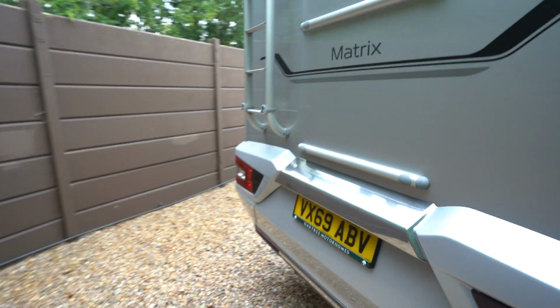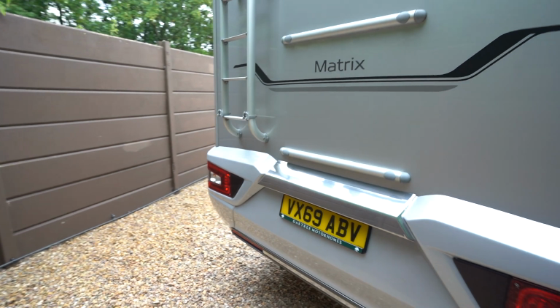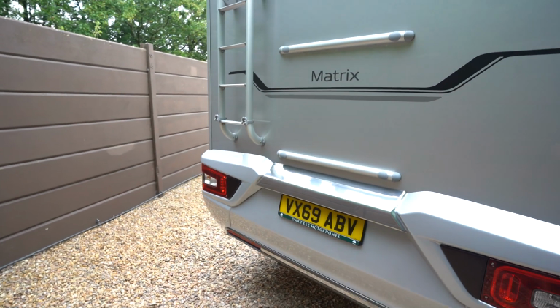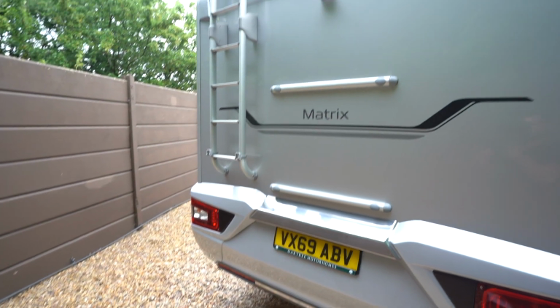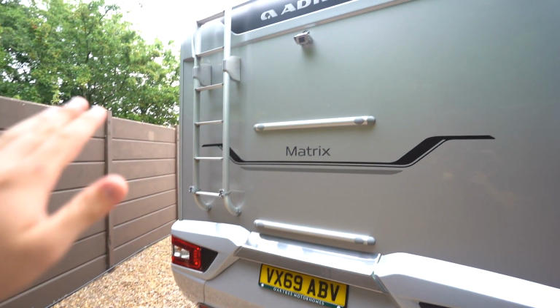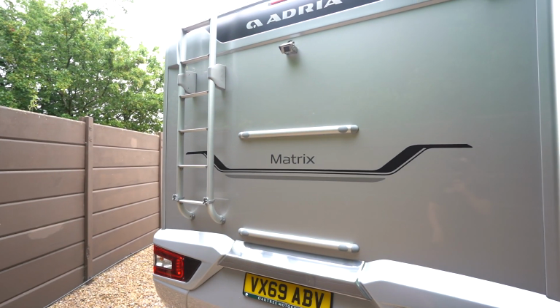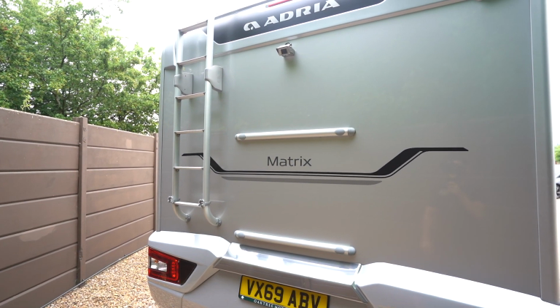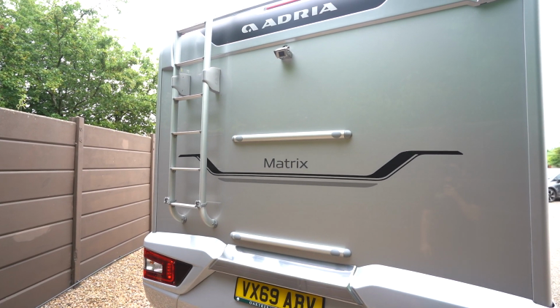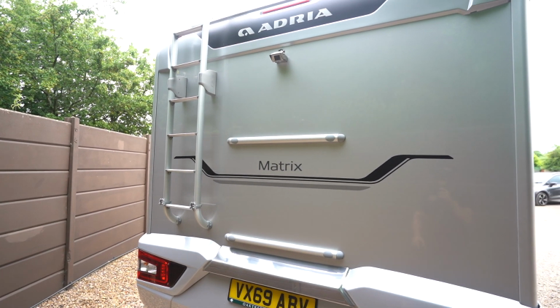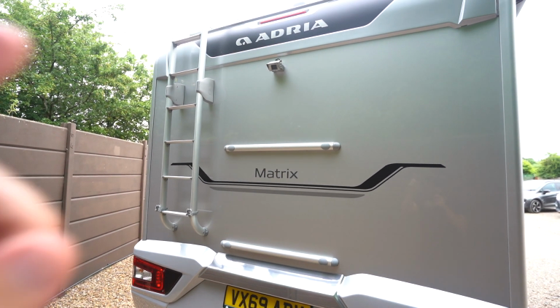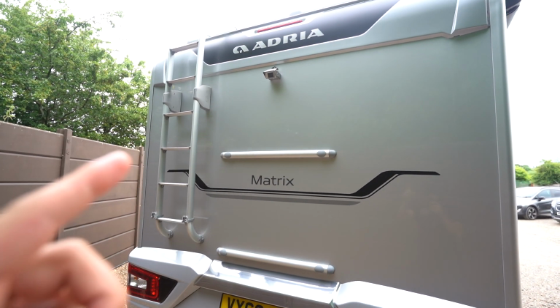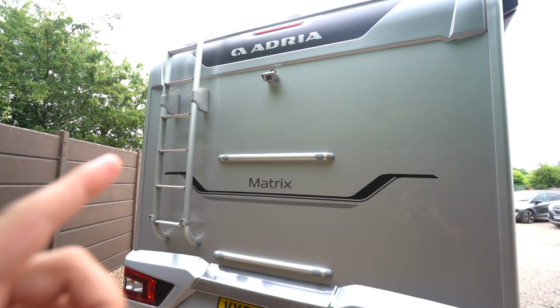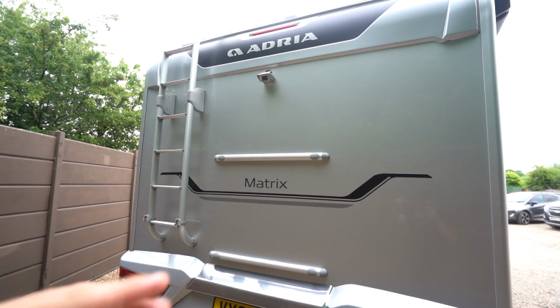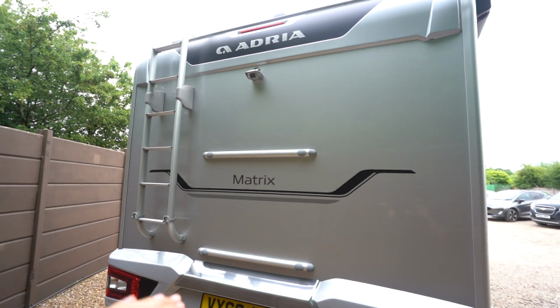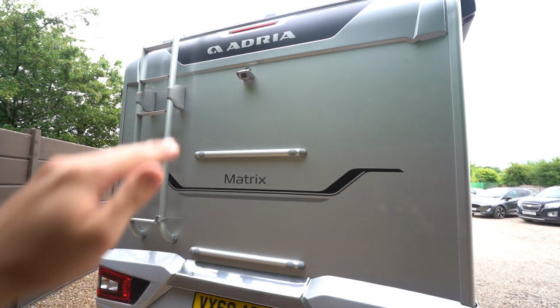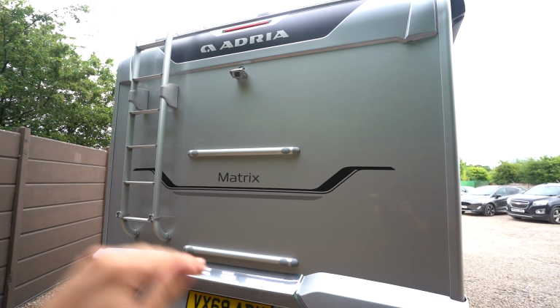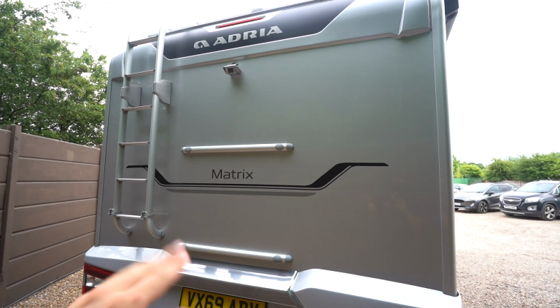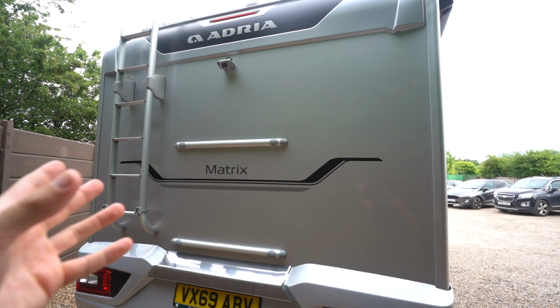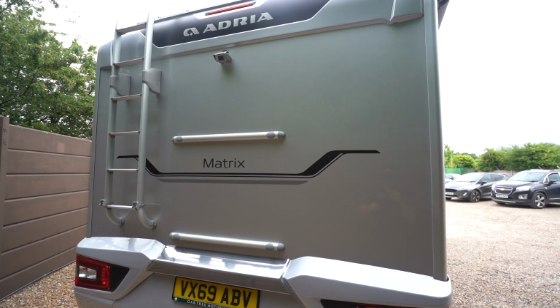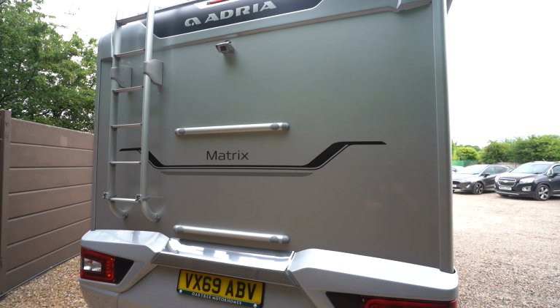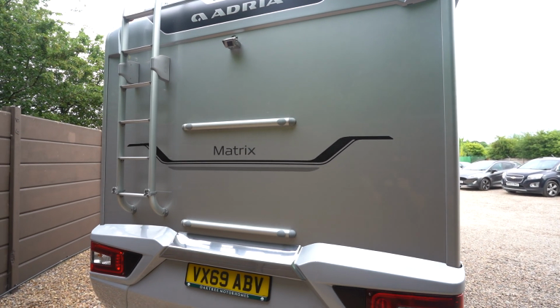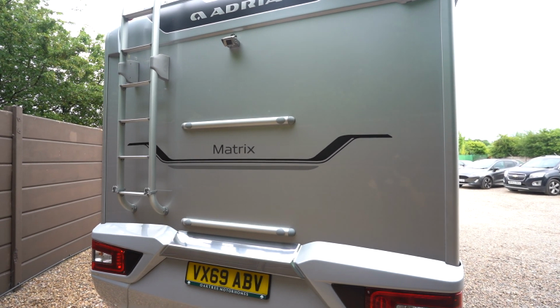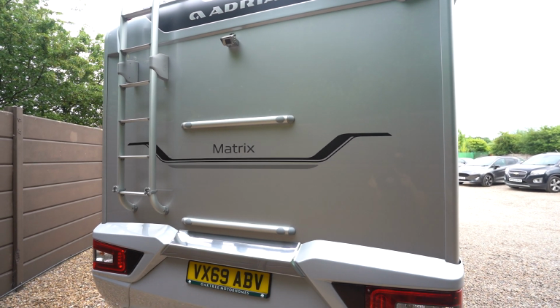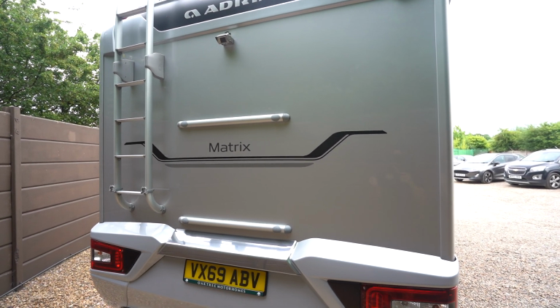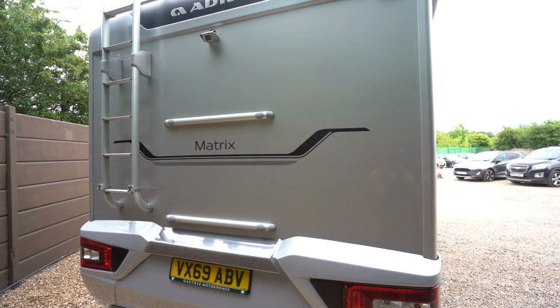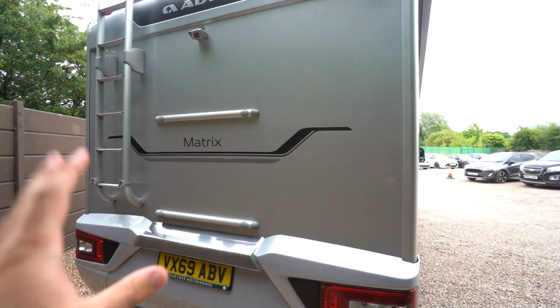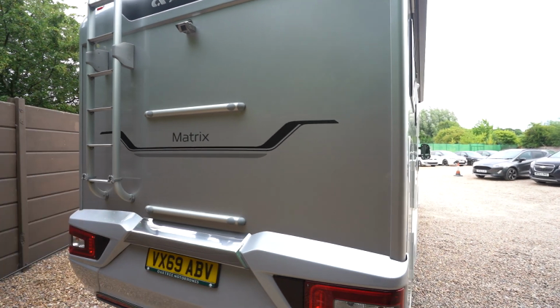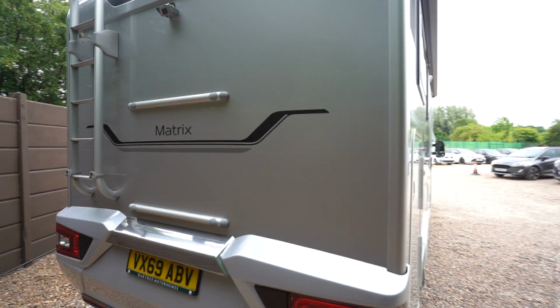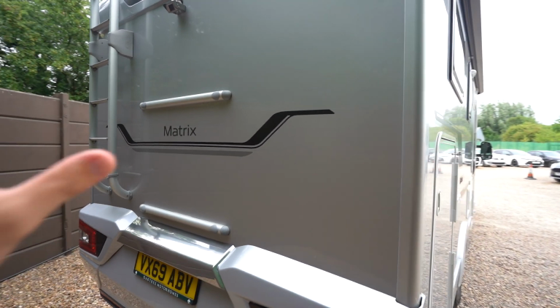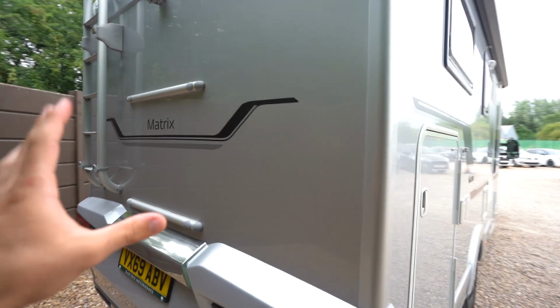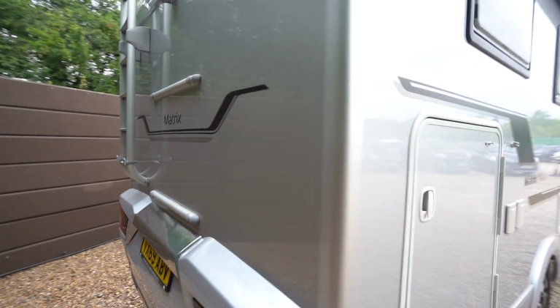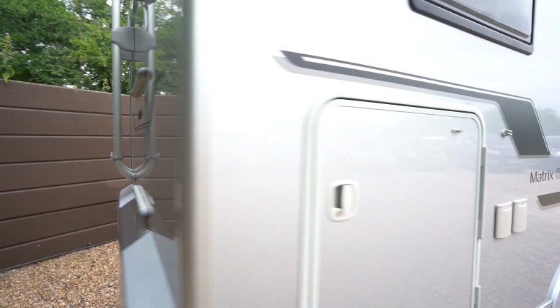At the back we've got a rear ladder for roof access and a reversing camera. You do also have the cycle rack mounts. If you did want to fit a cycle rack it'd be really easy to do so — you've not got to be drilling holes or anything like that, it's all there in place ready.